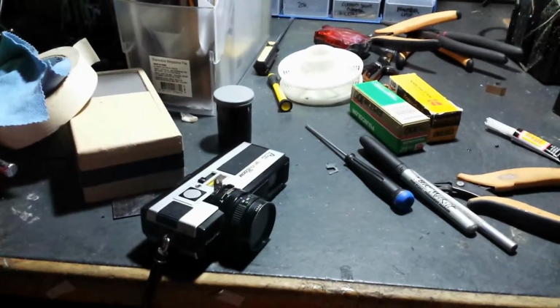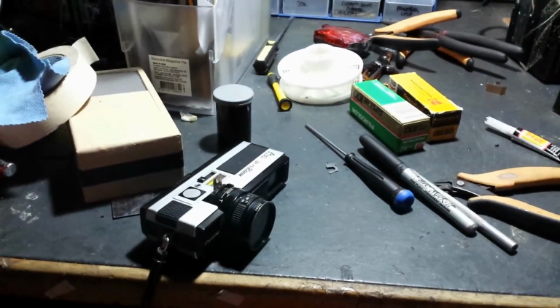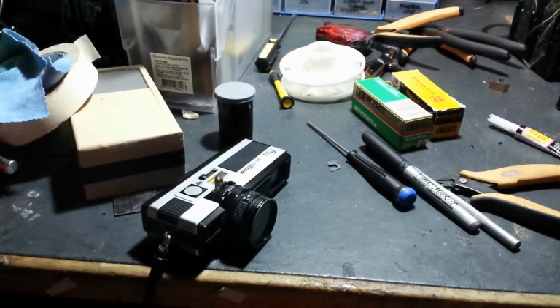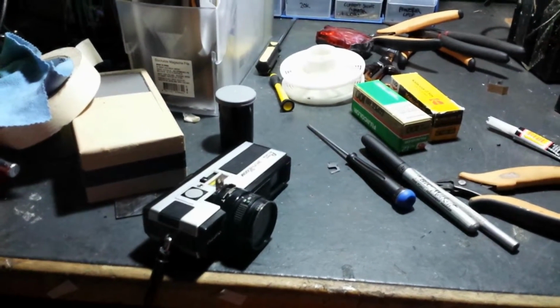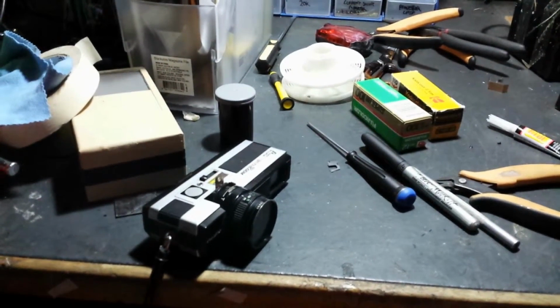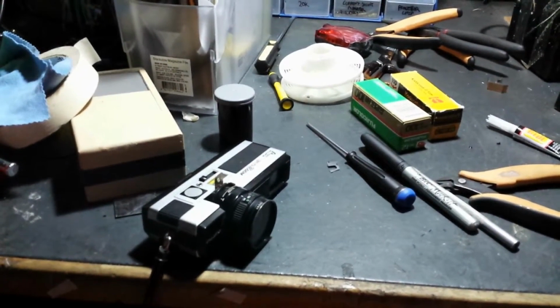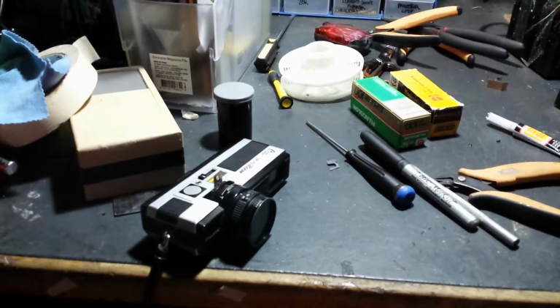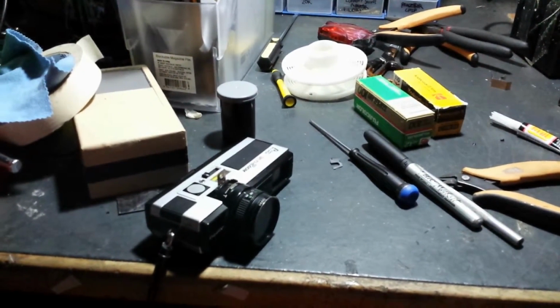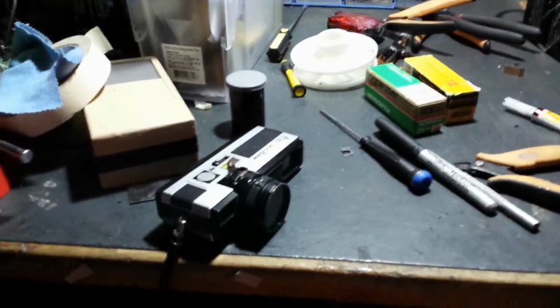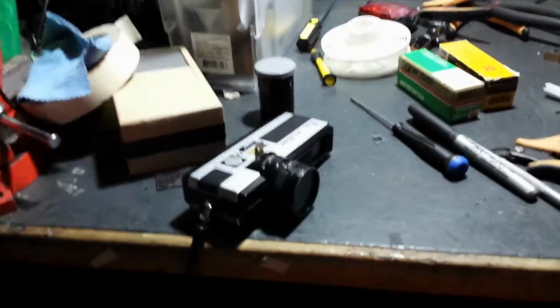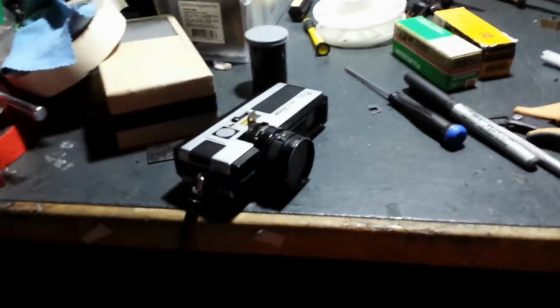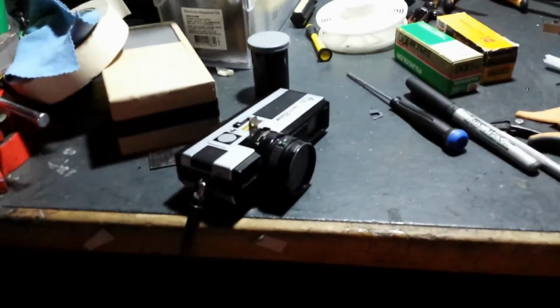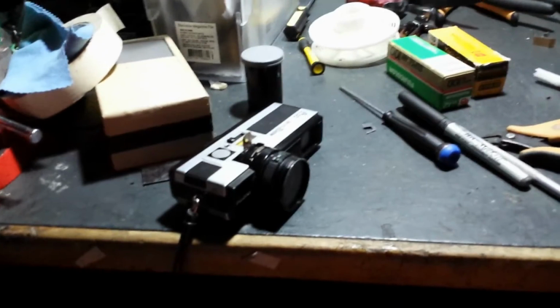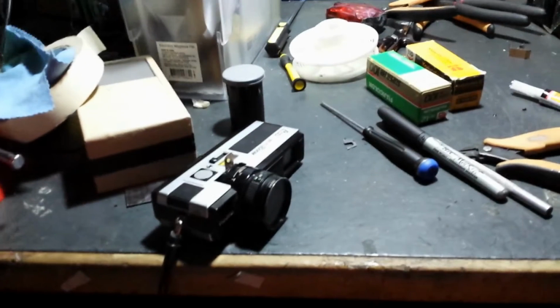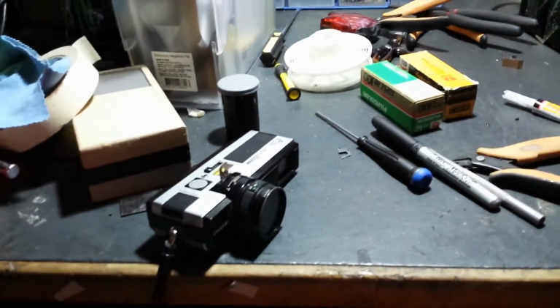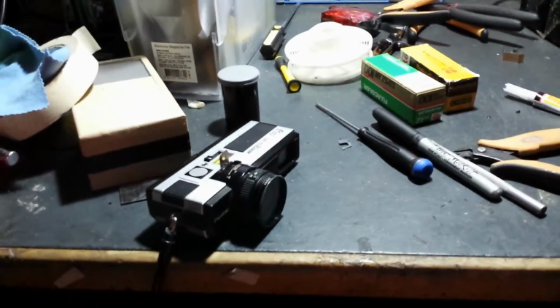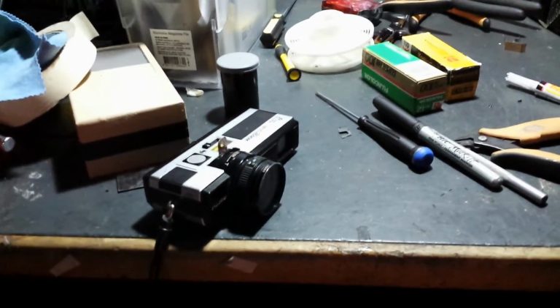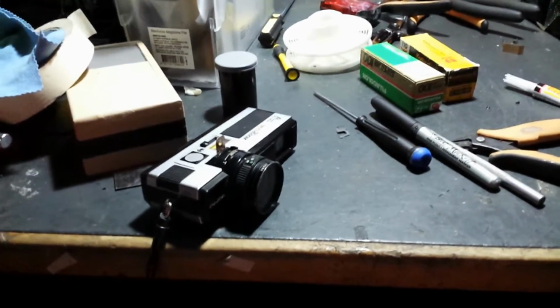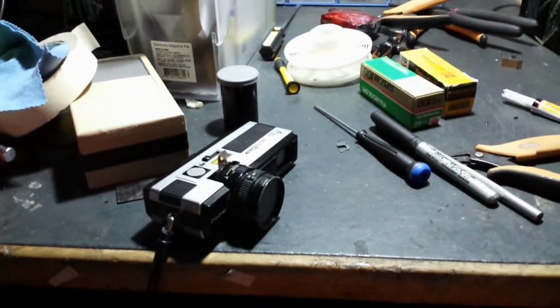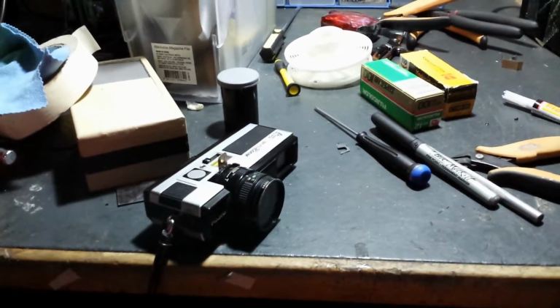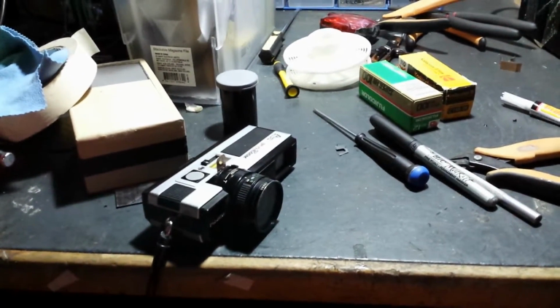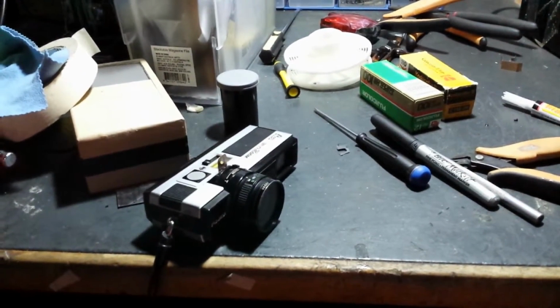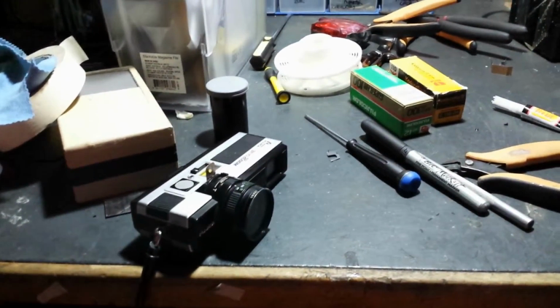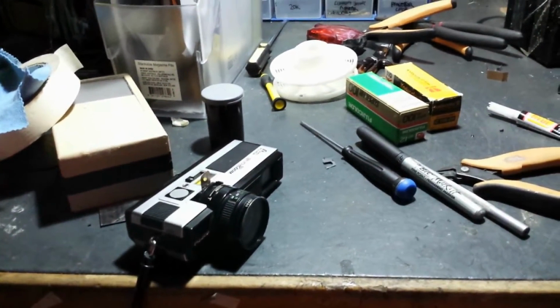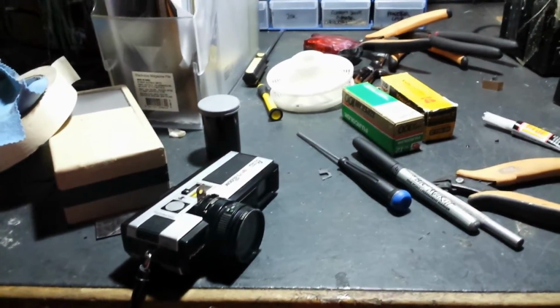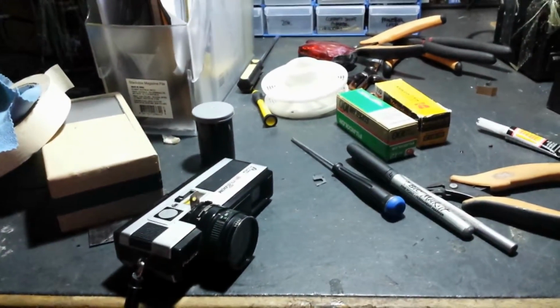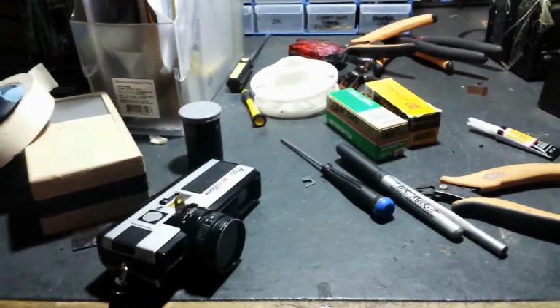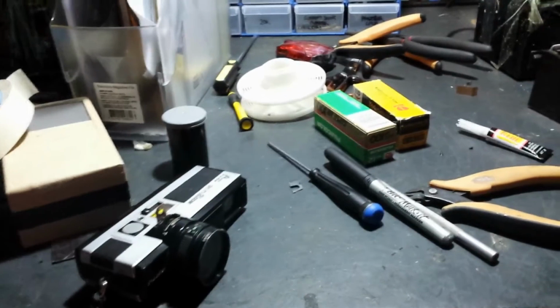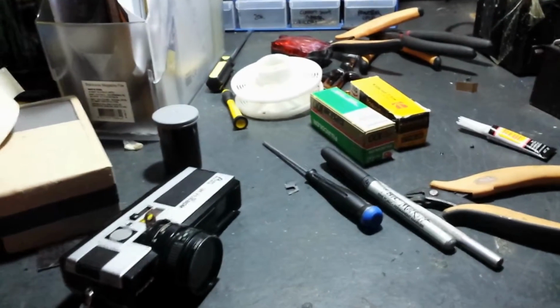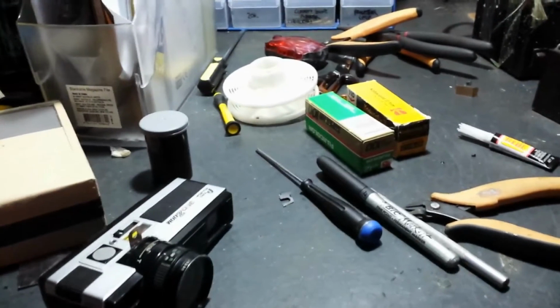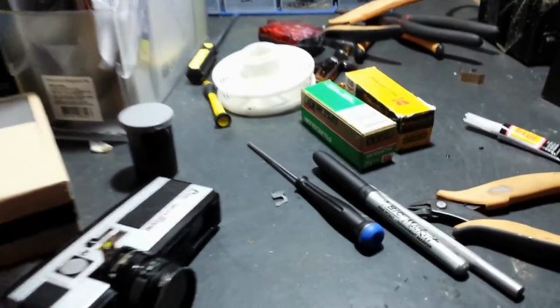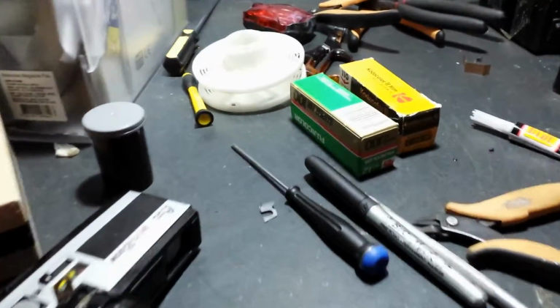G'day viewers, this is Troy from Troy Digital Arts Channel. I've recently decided to venture out into shooting 110 type cartridge film.